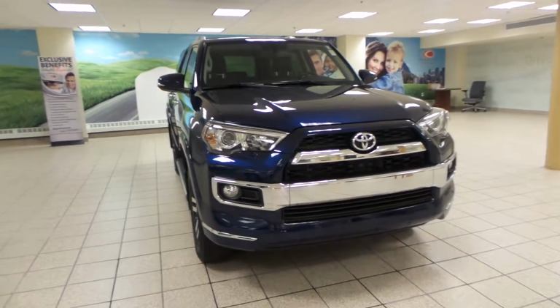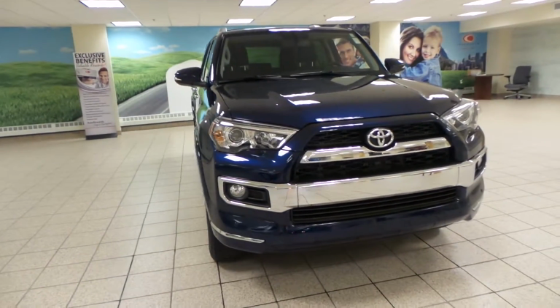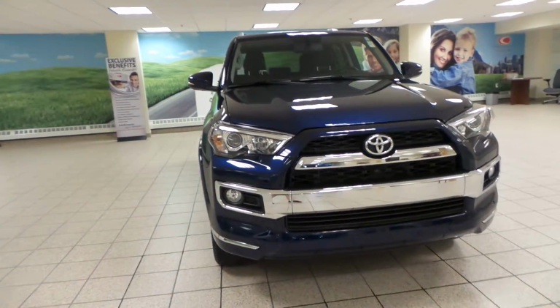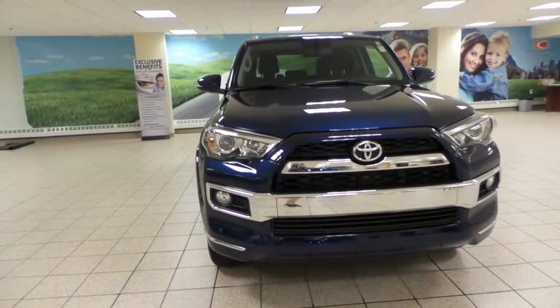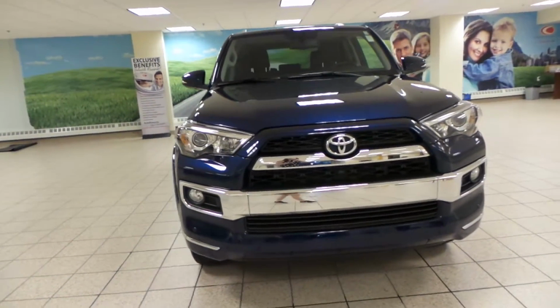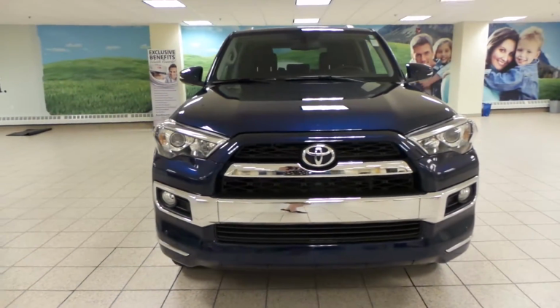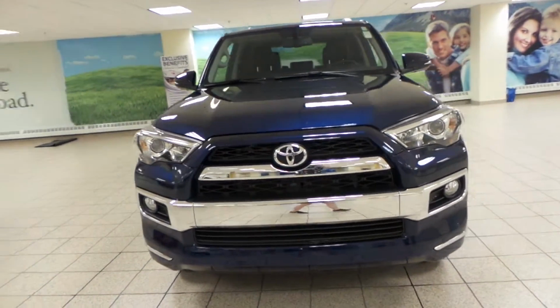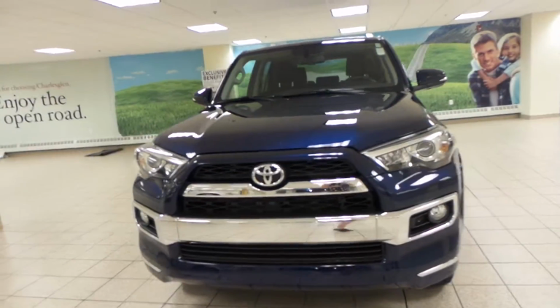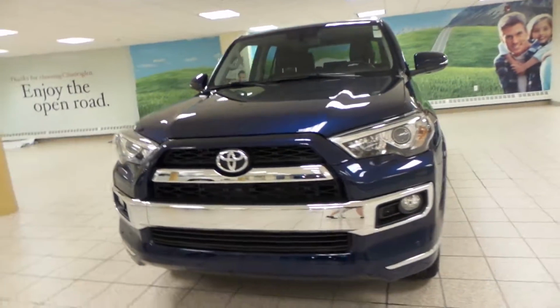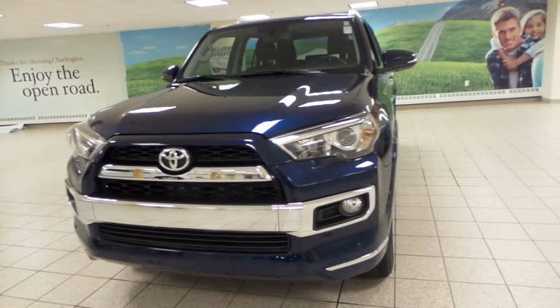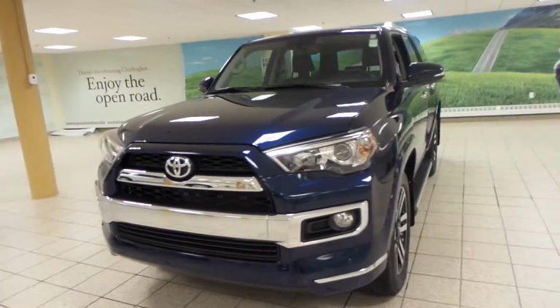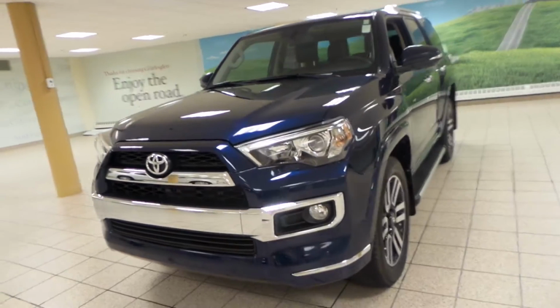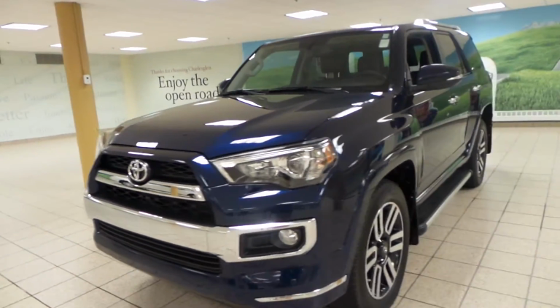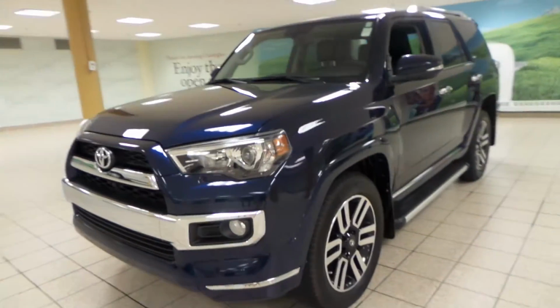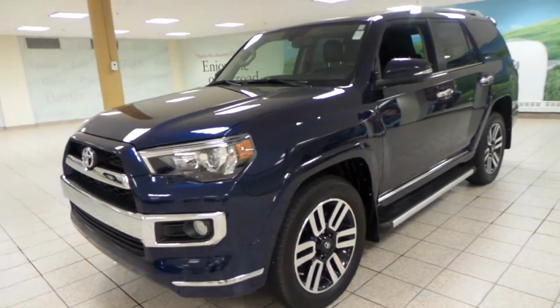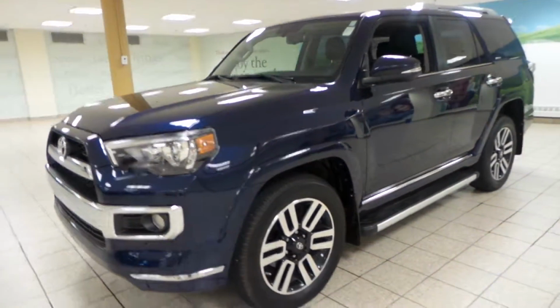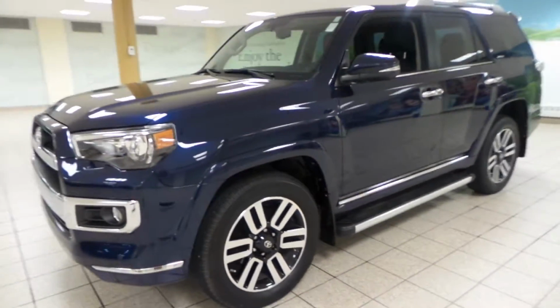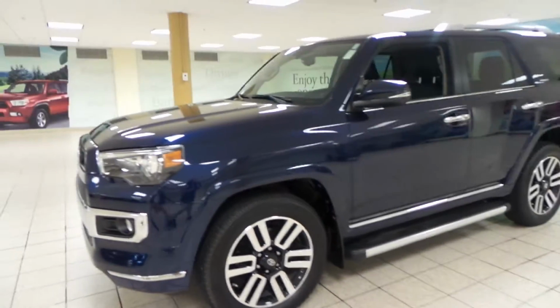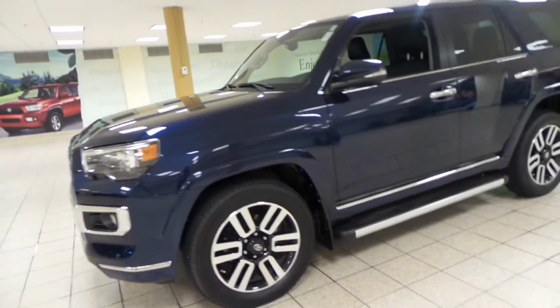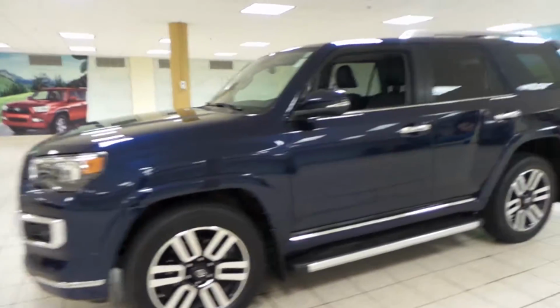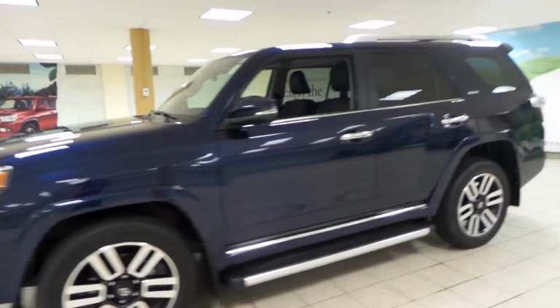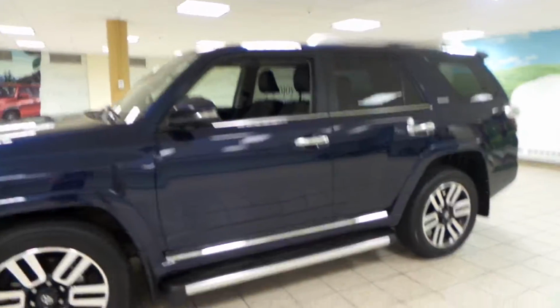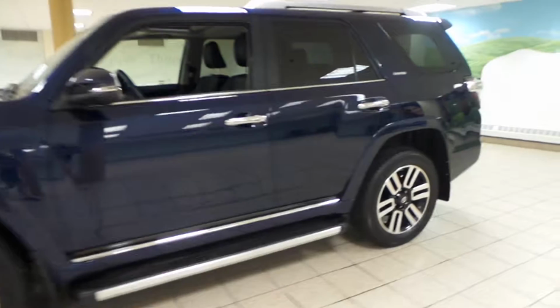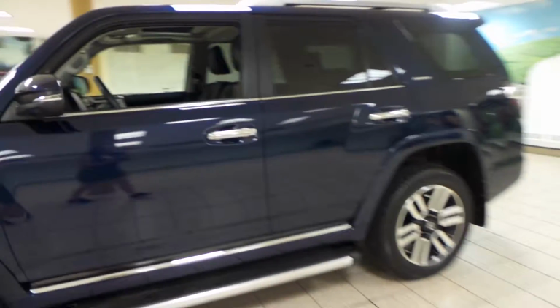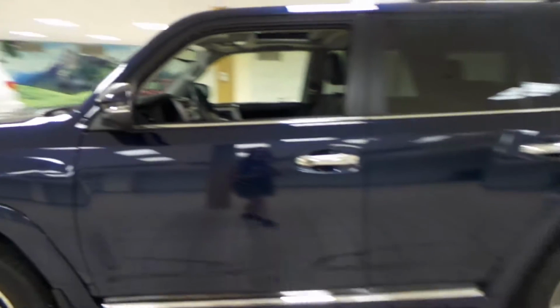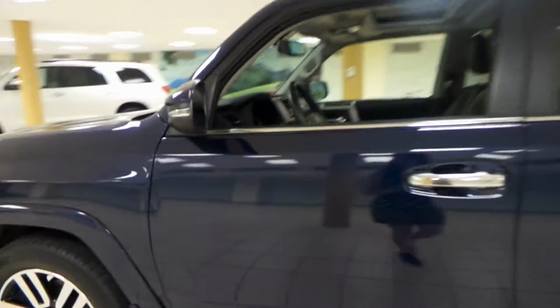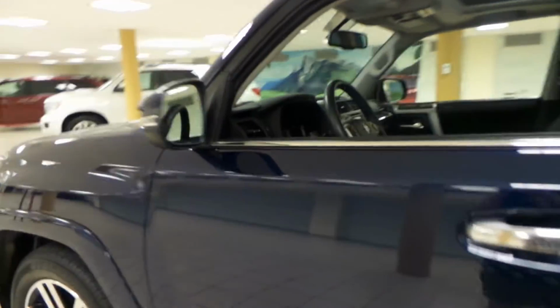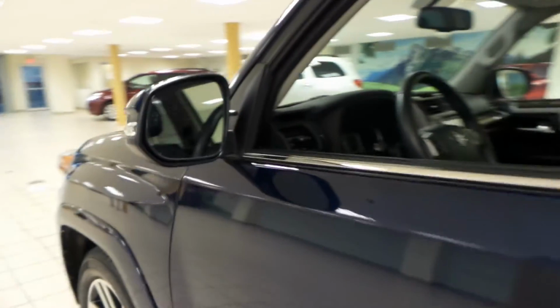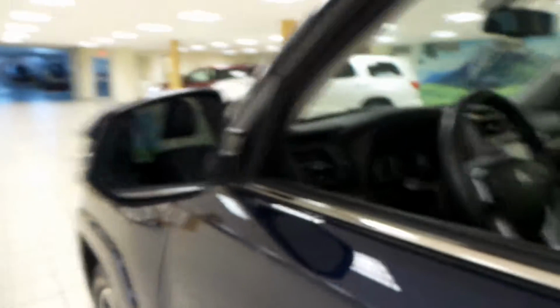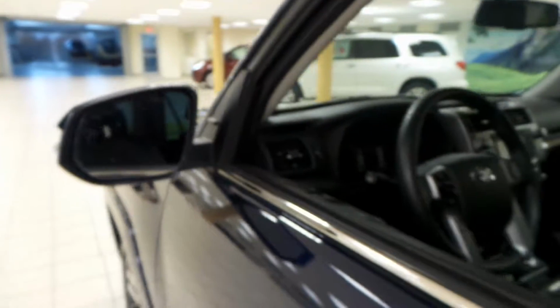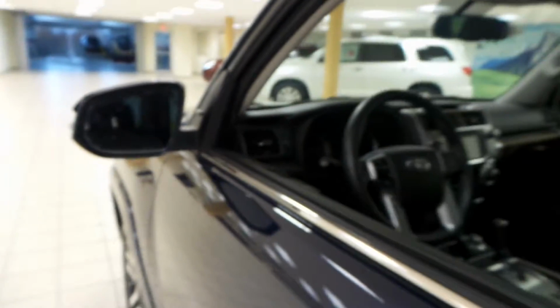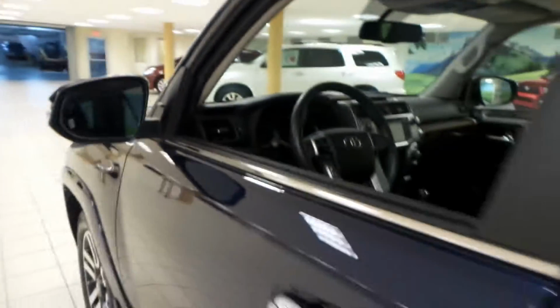It comes in a blue exterior and we have fog lights up front, HID projecting headlights as well, 20-inch alloy all seasons, roof rack and a running board, and integrated turn signals.